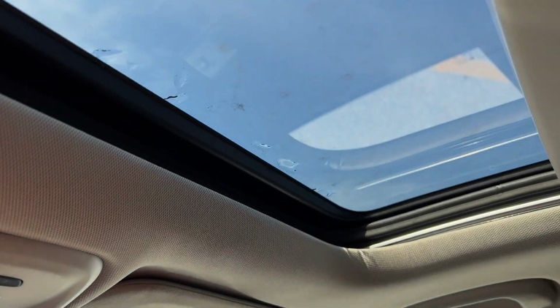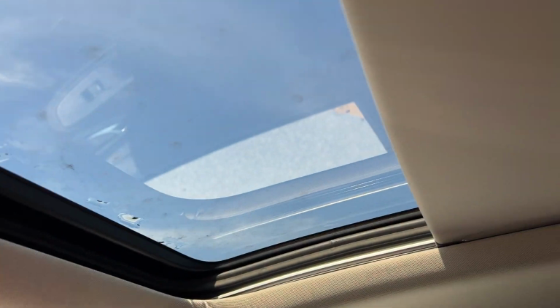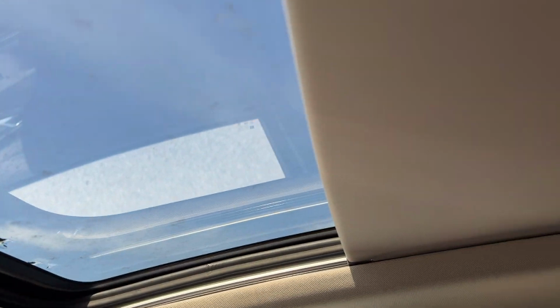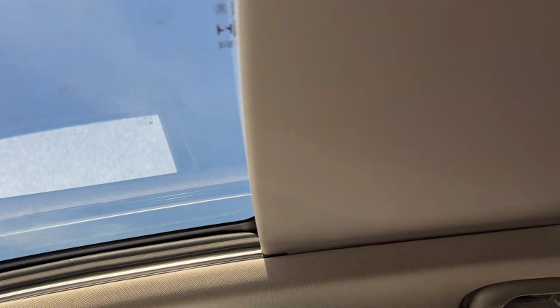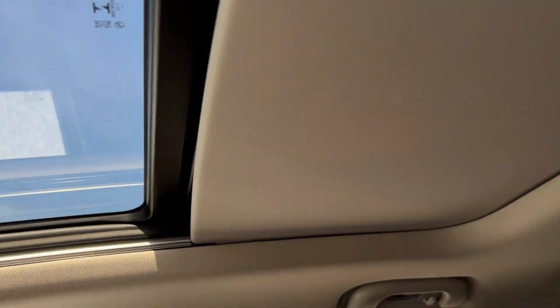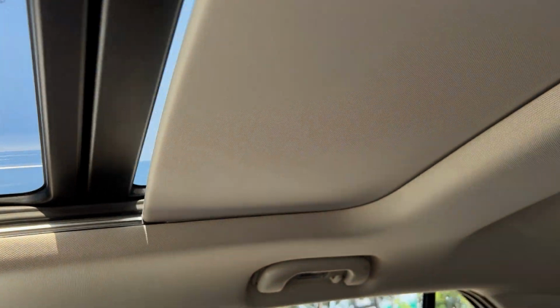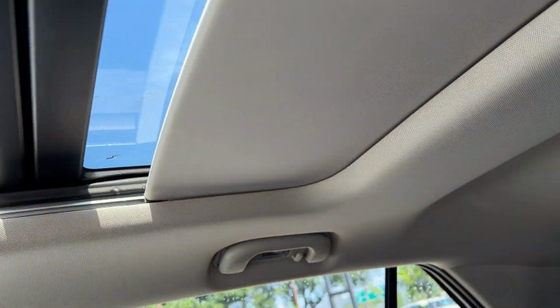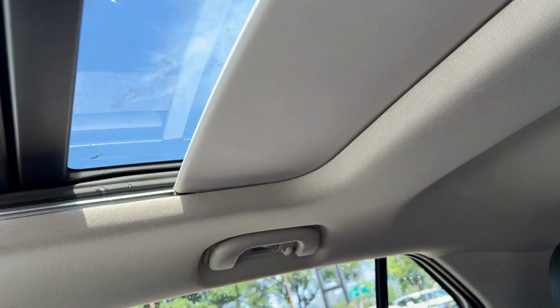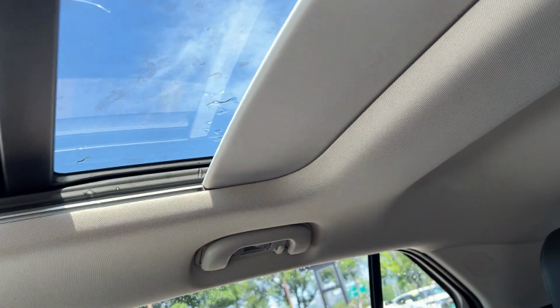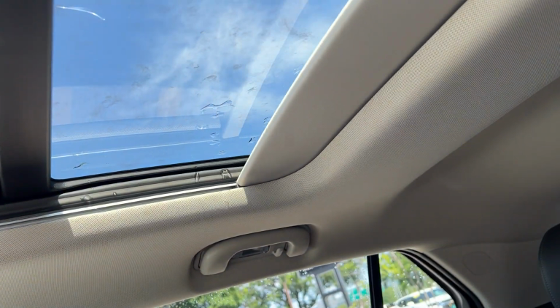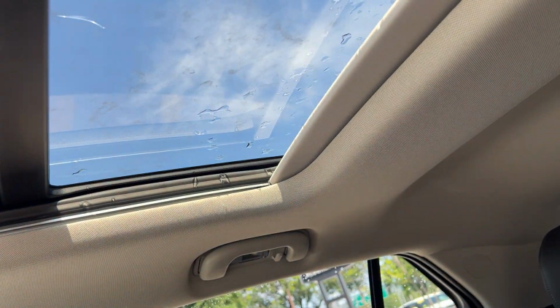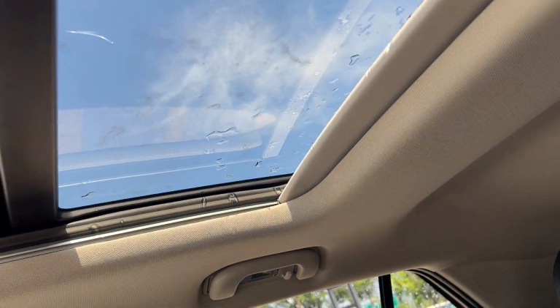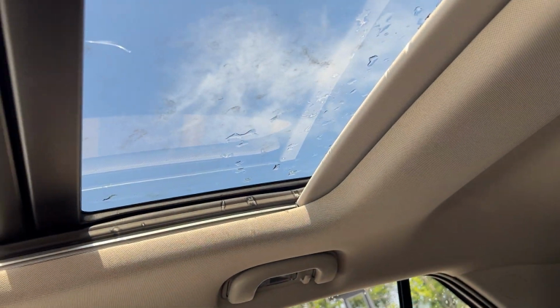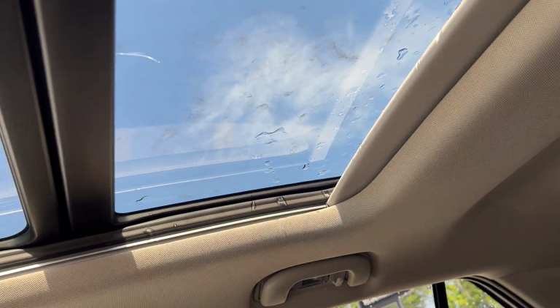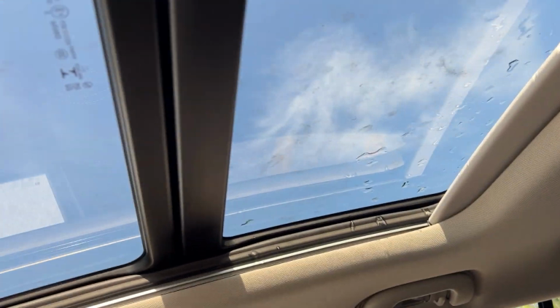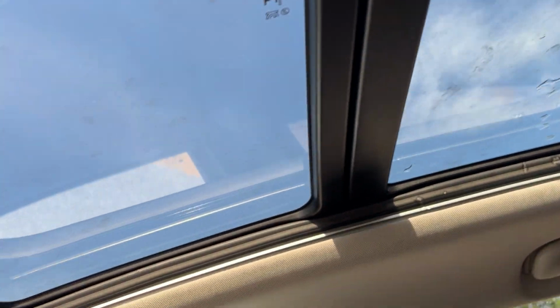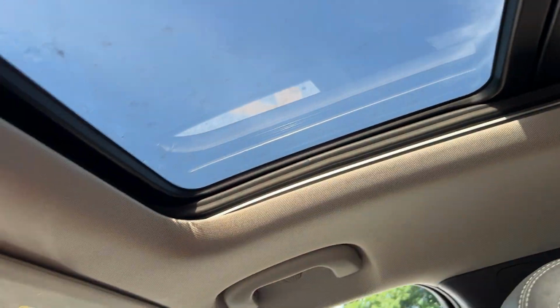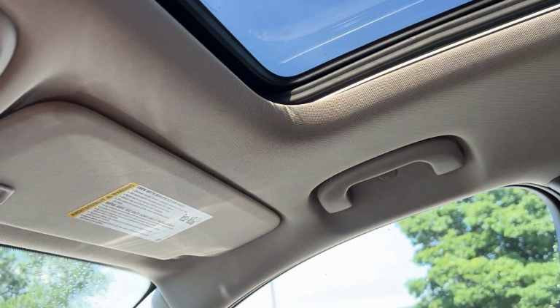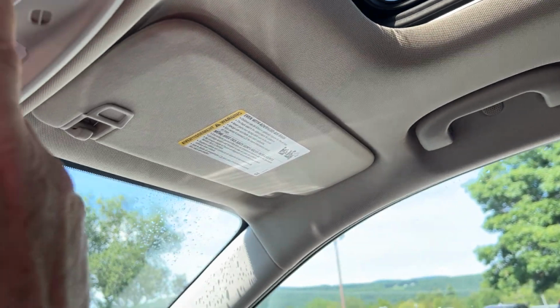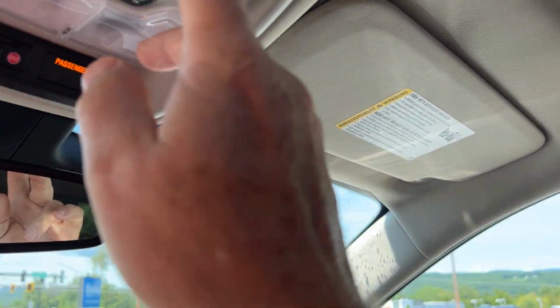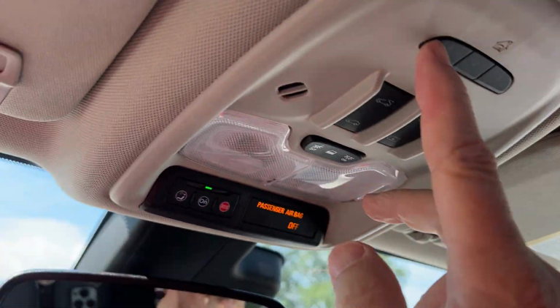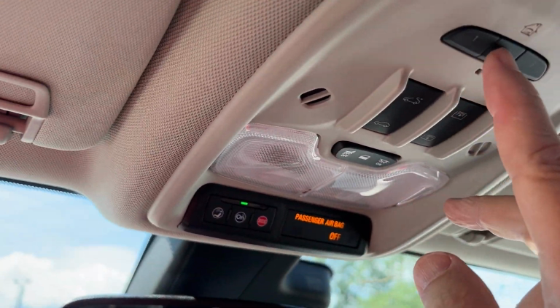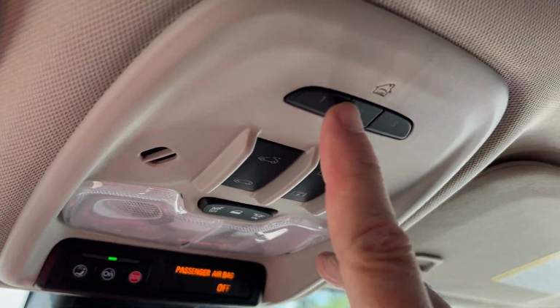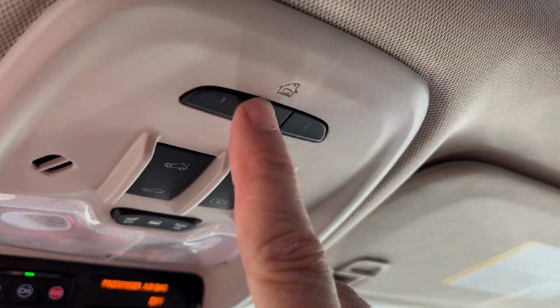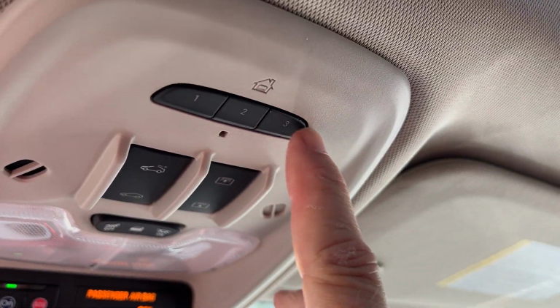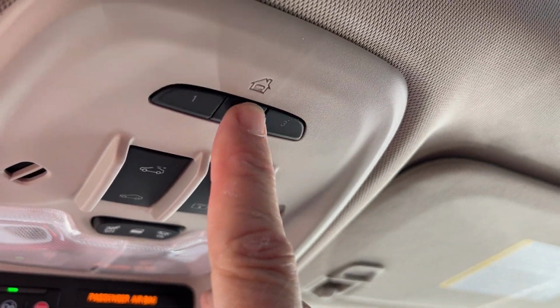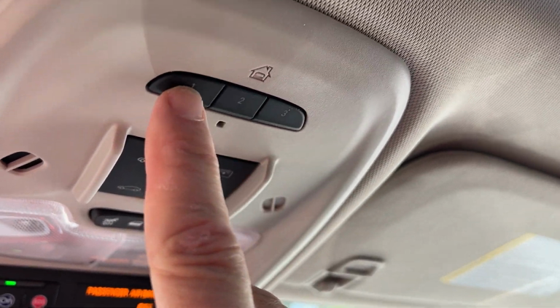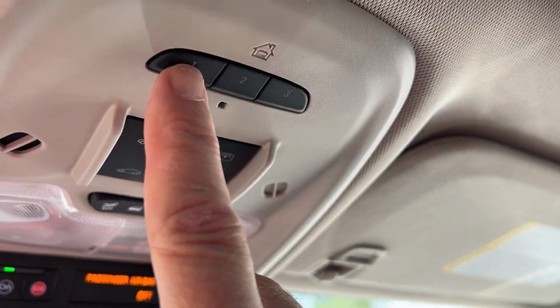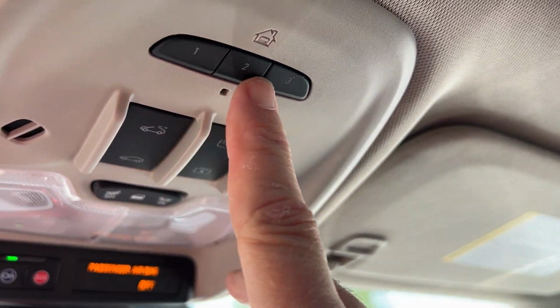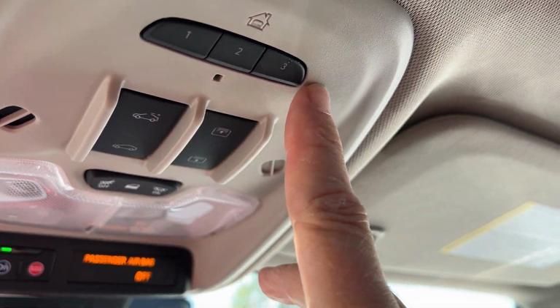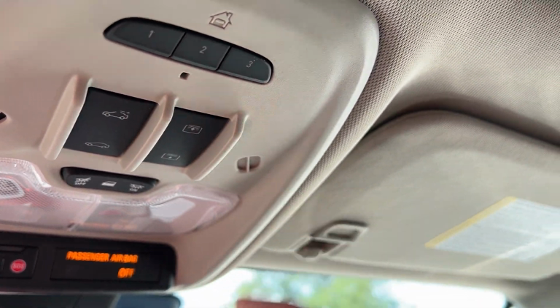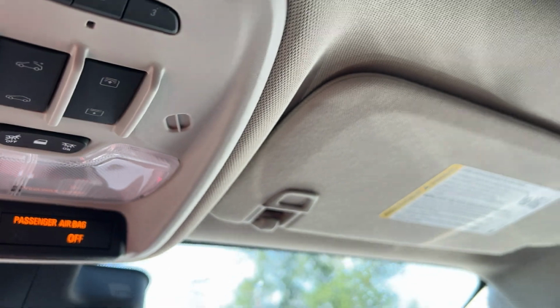There's your moonroof — it has a power slider for the screen cover, and you can see it's a very nice roof. You can open it right here. This vehicle does have HomeLink, so if you have a garage door opener, you can store your codes in here.